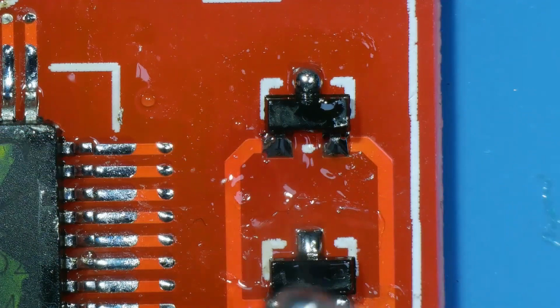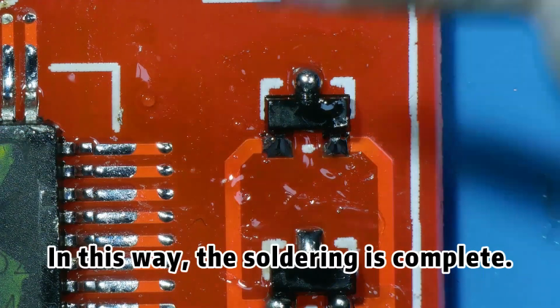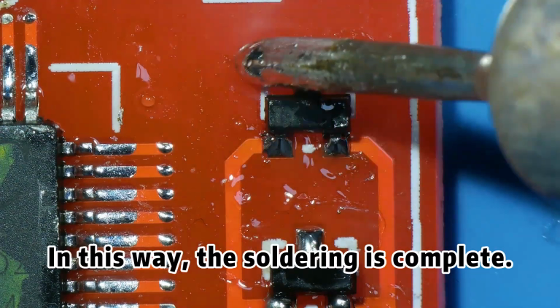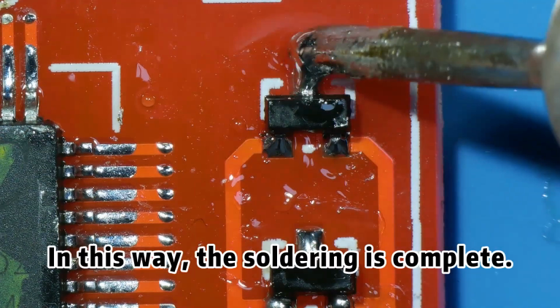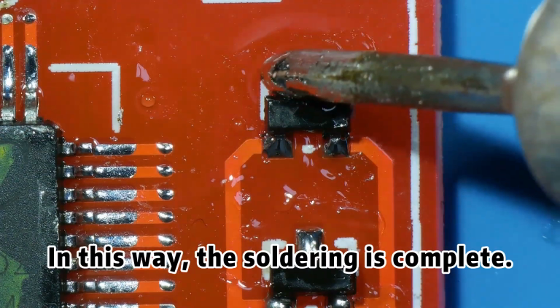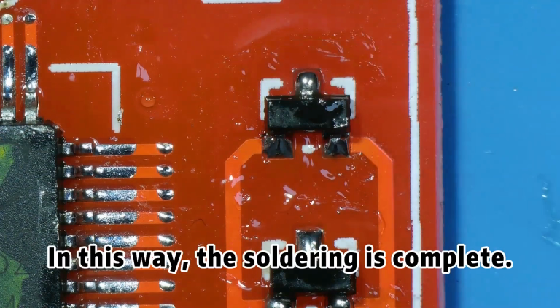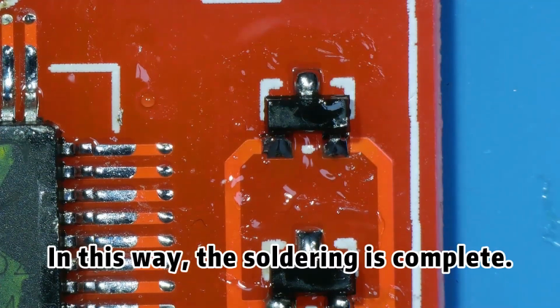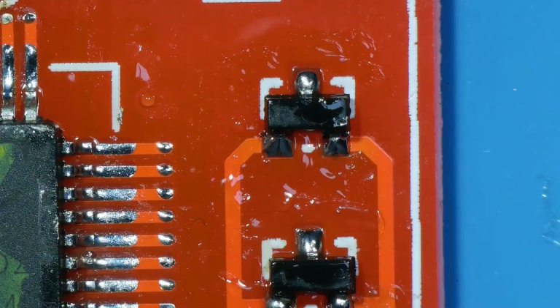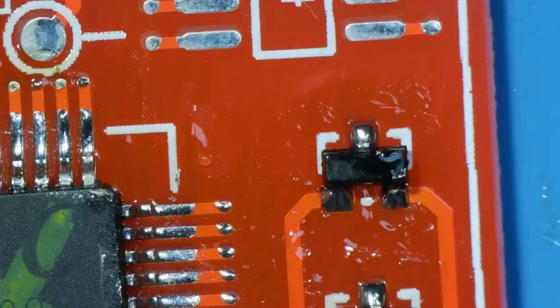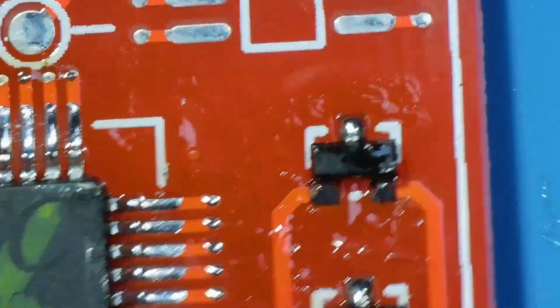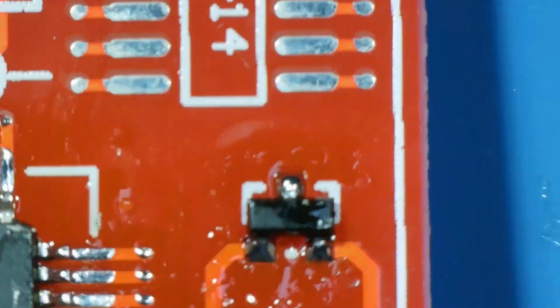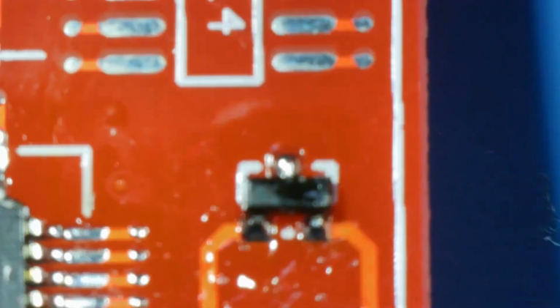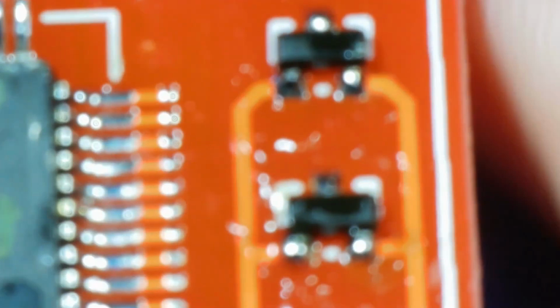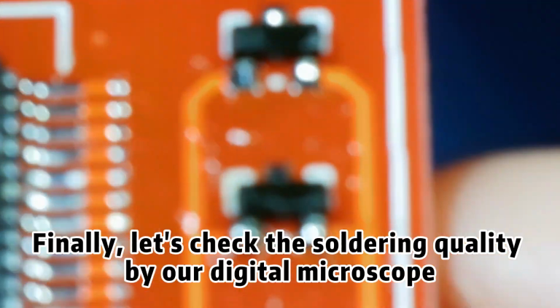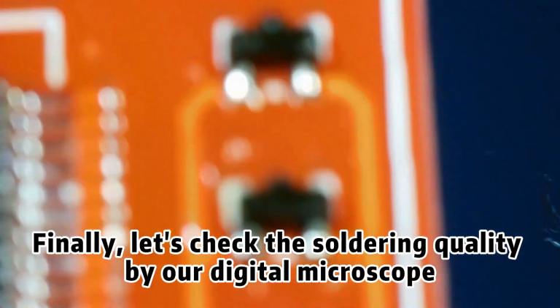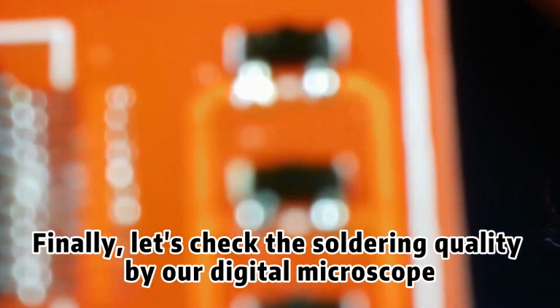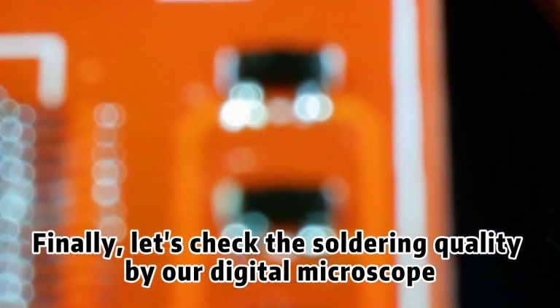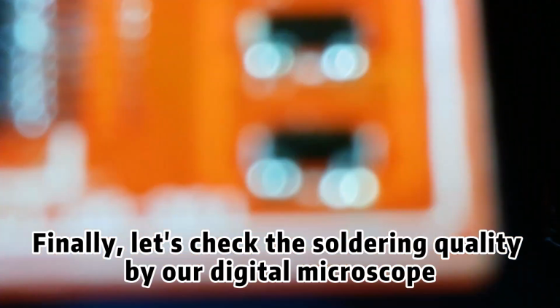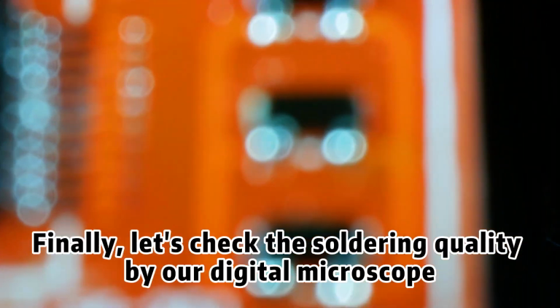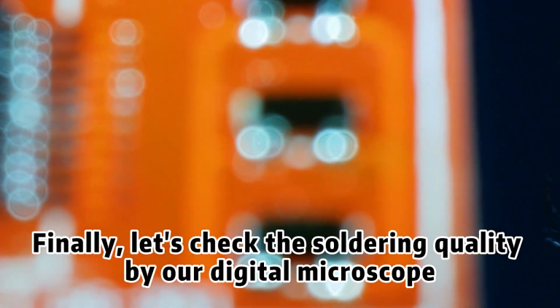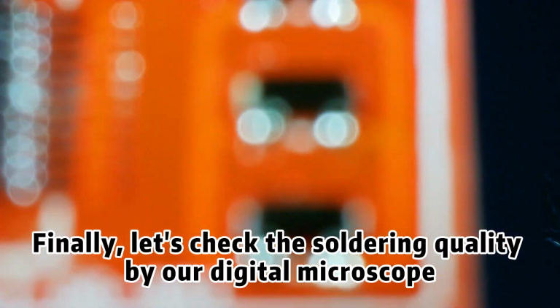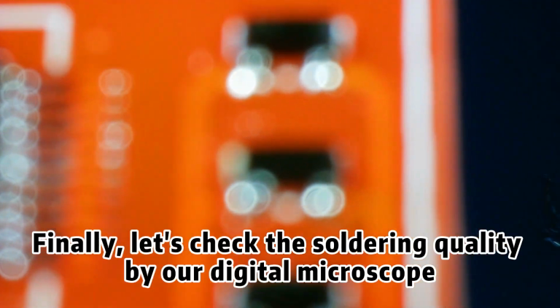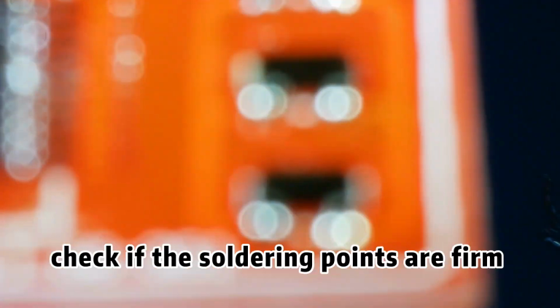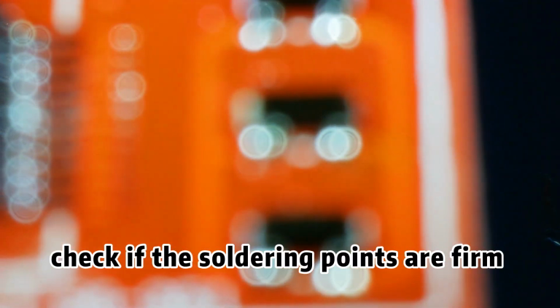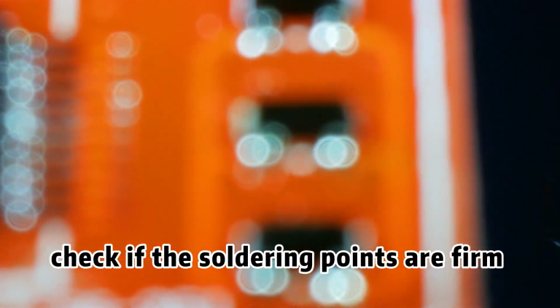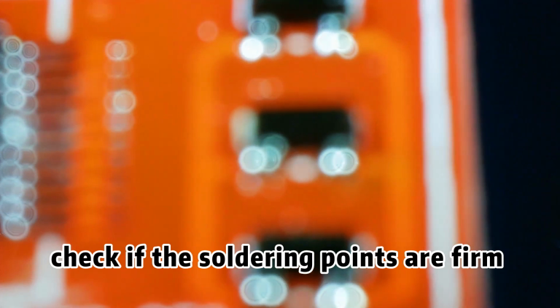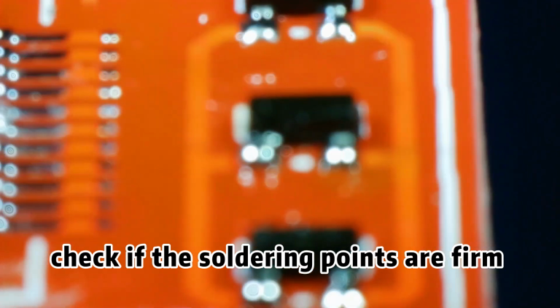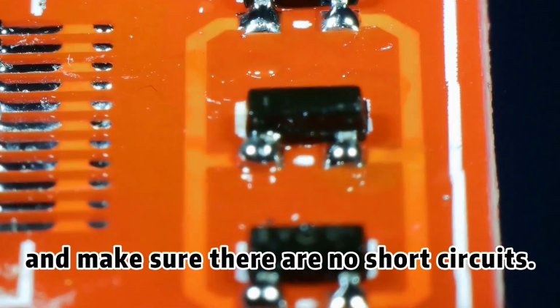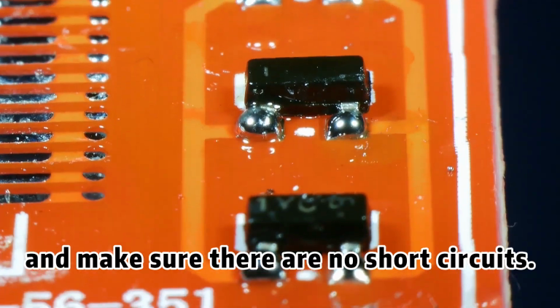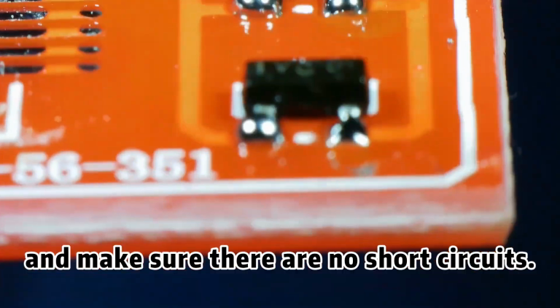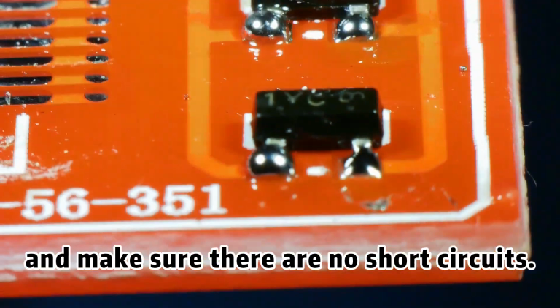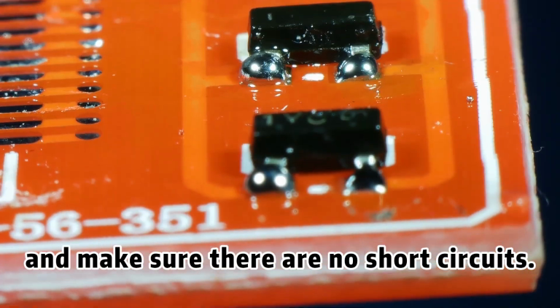In this way, the soldering is complete. Finally, let's check the soldering quality with our digital microscope. Check if the soldering points are firm and make sure there are no short circuits.